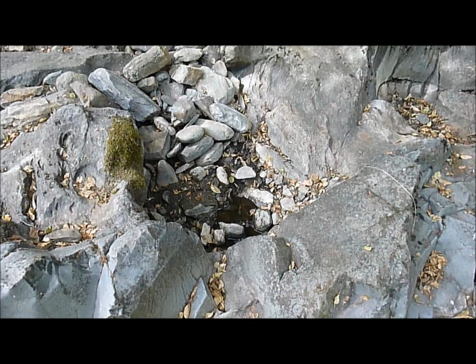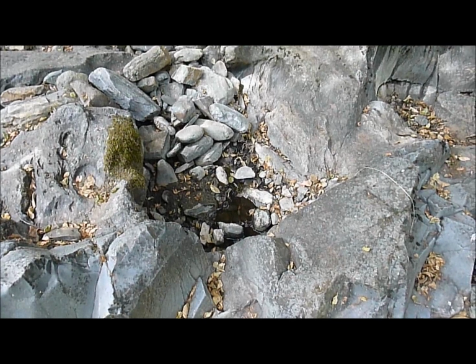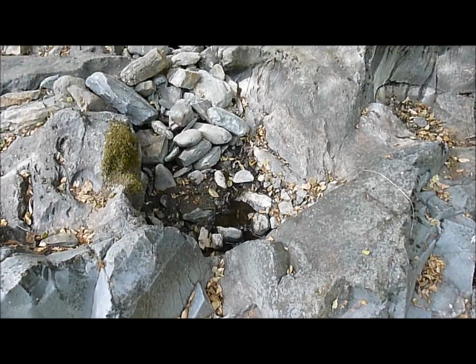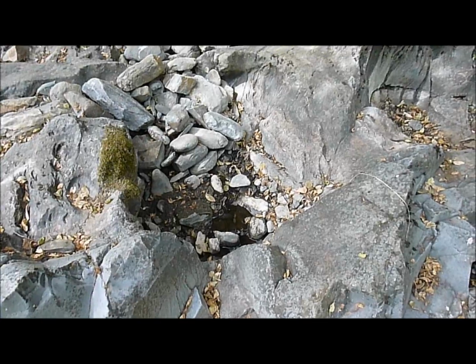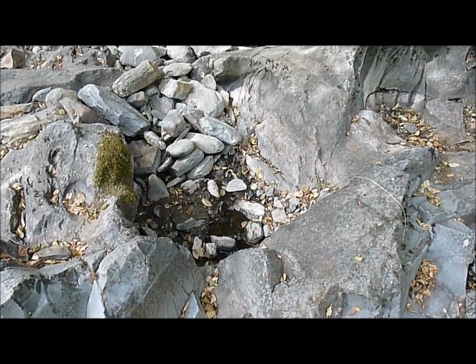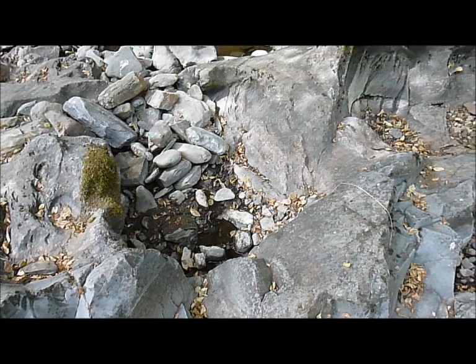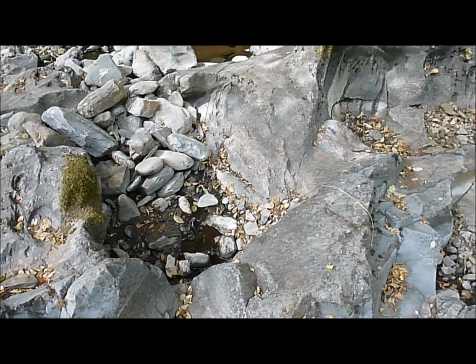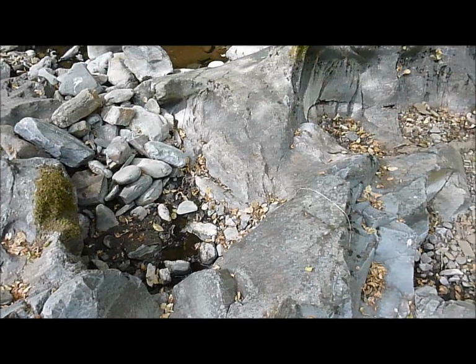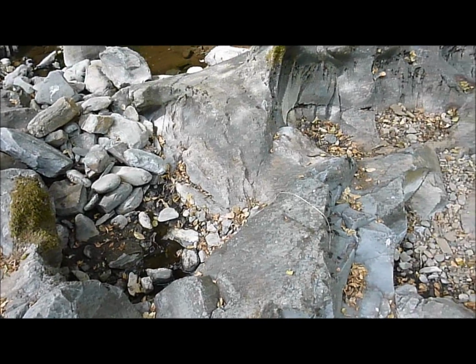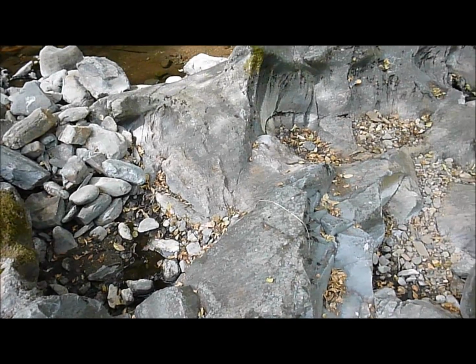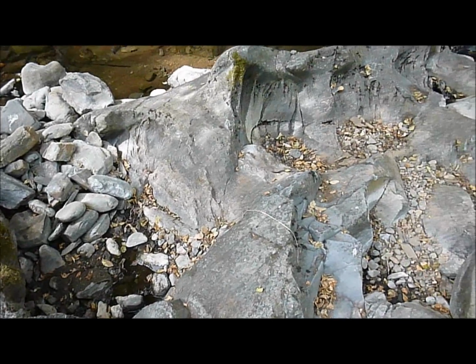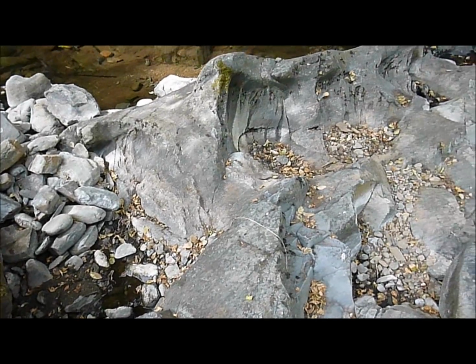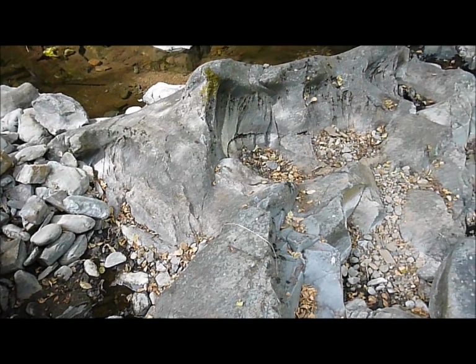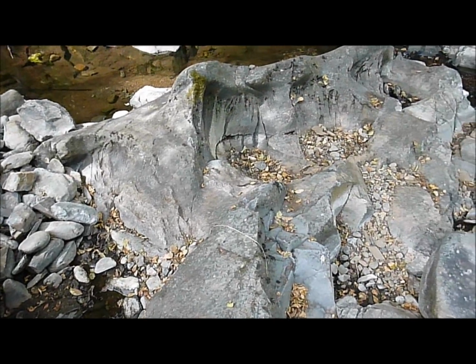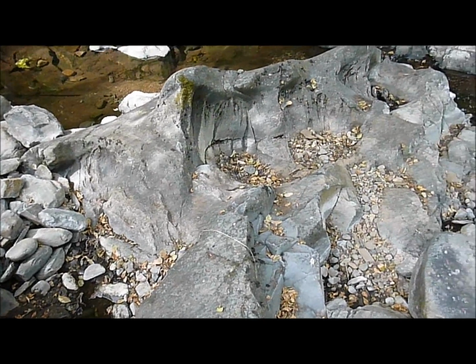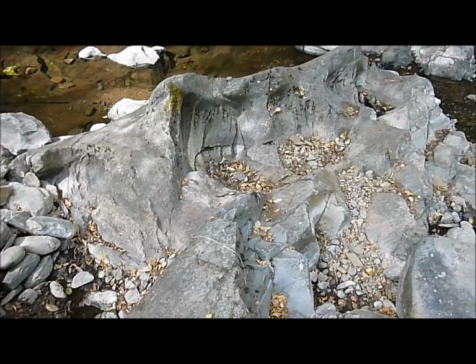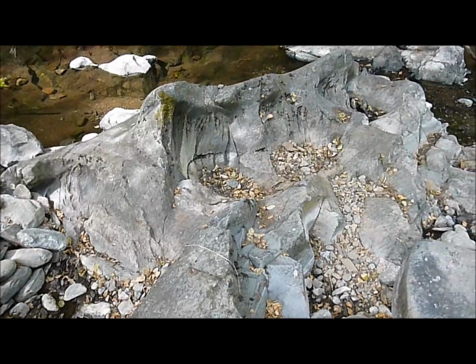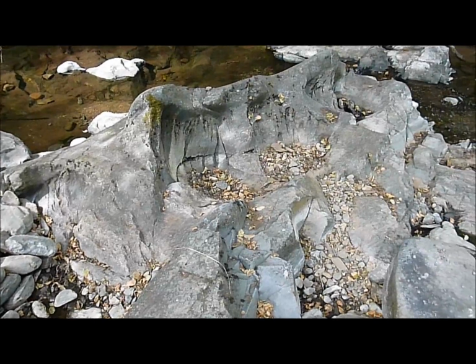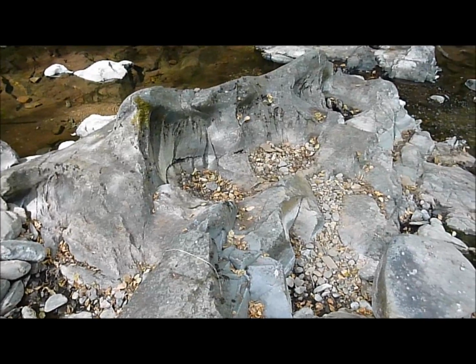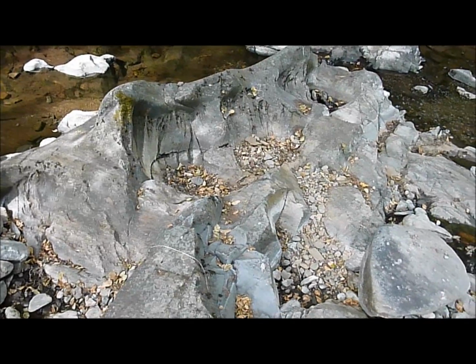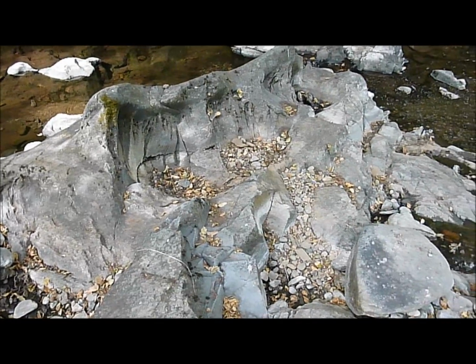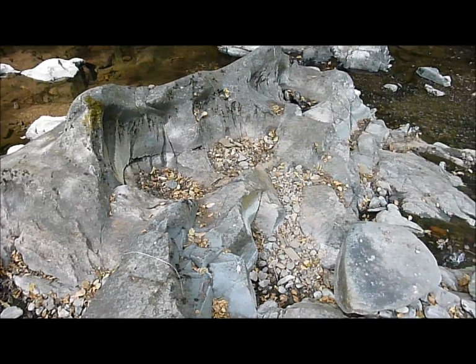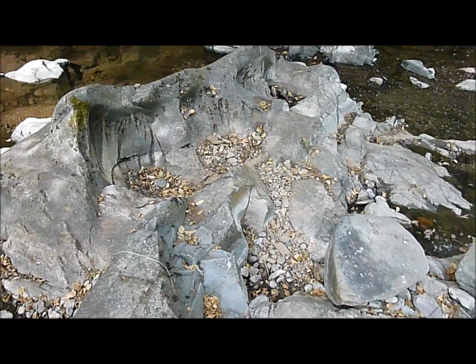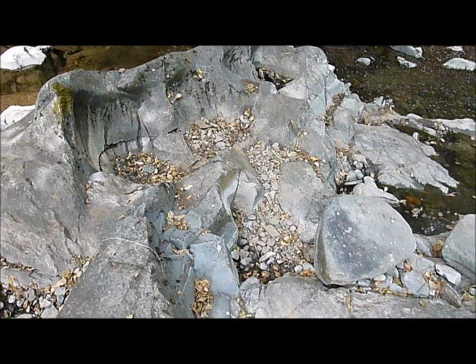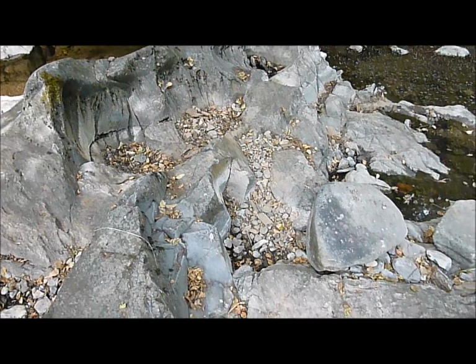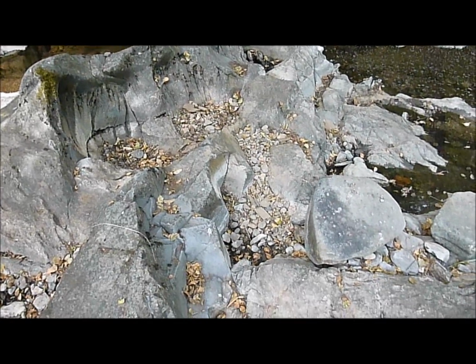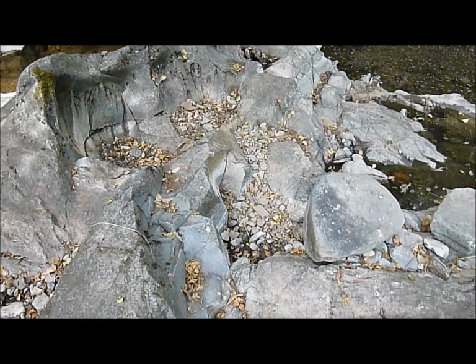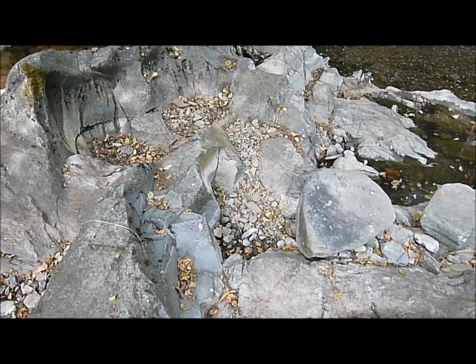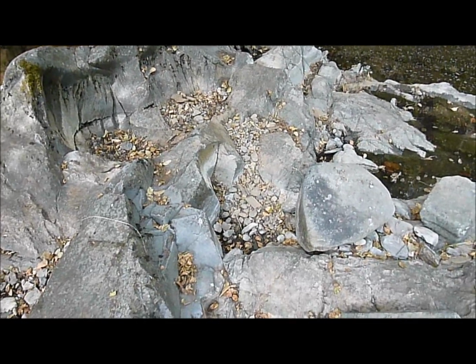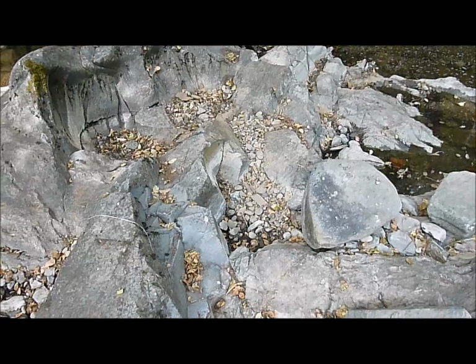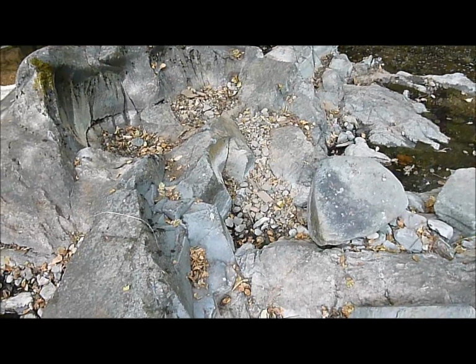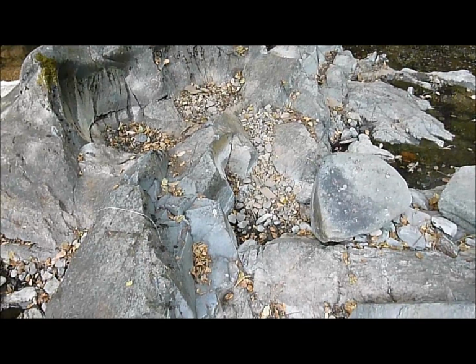Here are some more pockets in the bedrock with a little bit of gravel in them. All of these areas would be possible deposit sites for gold.